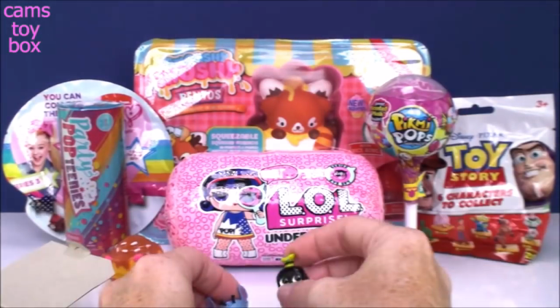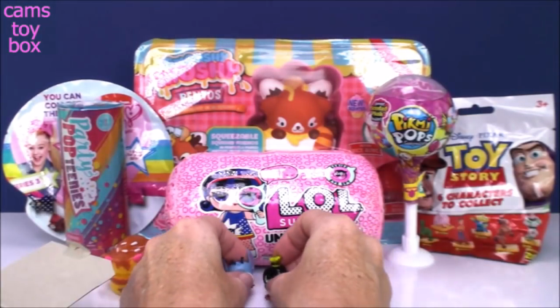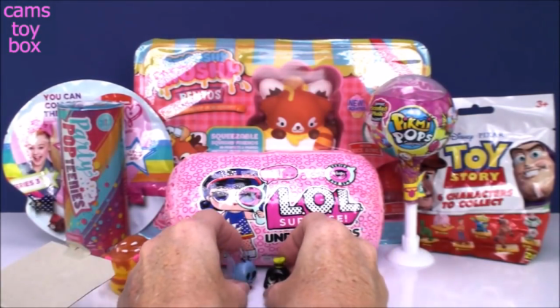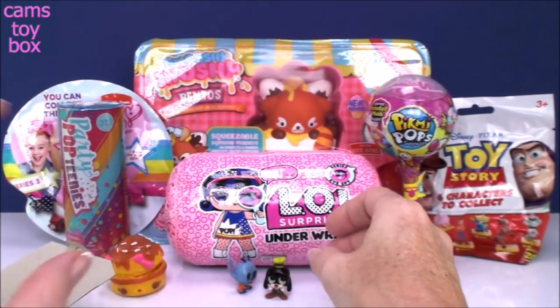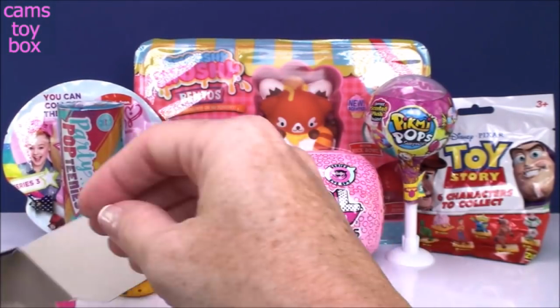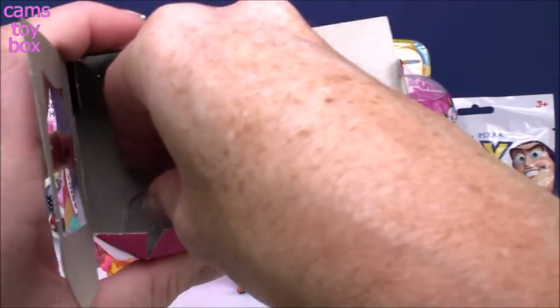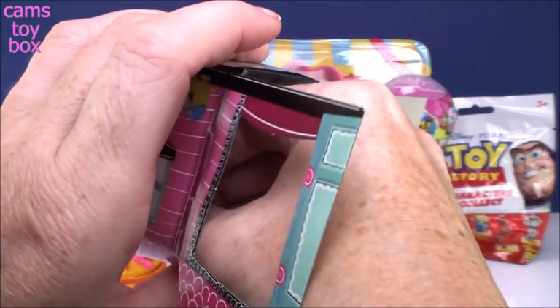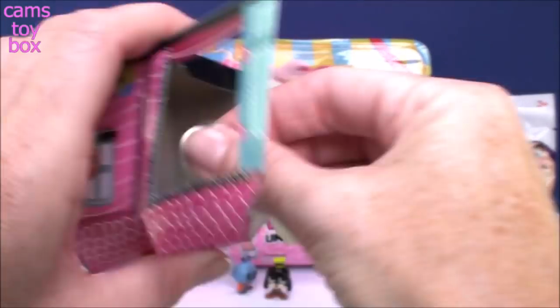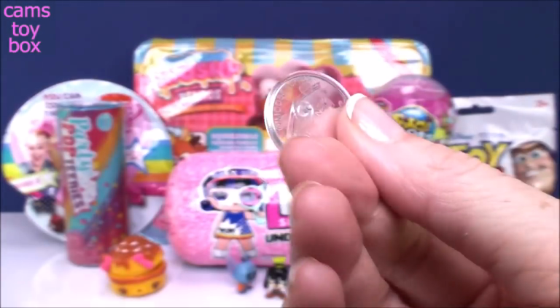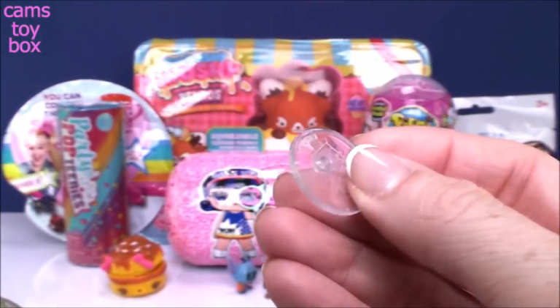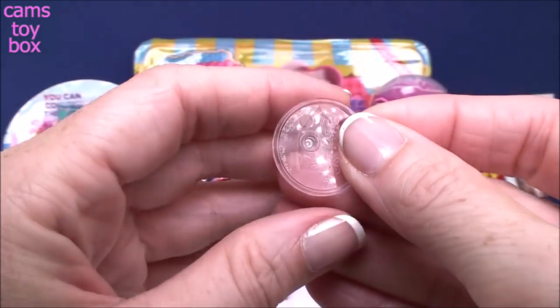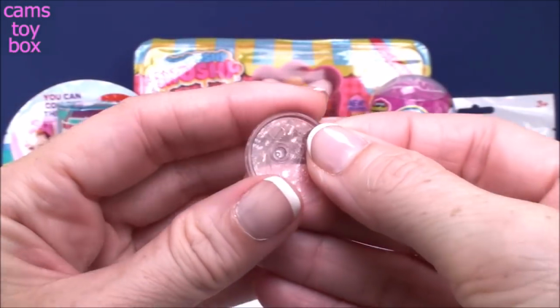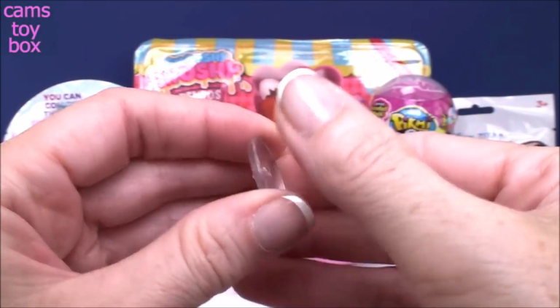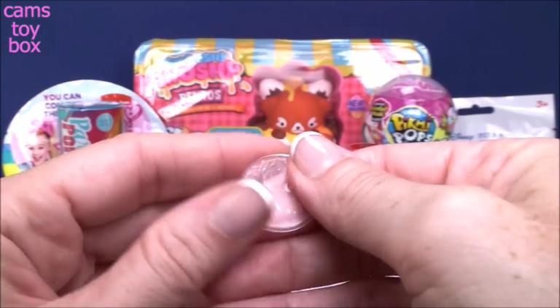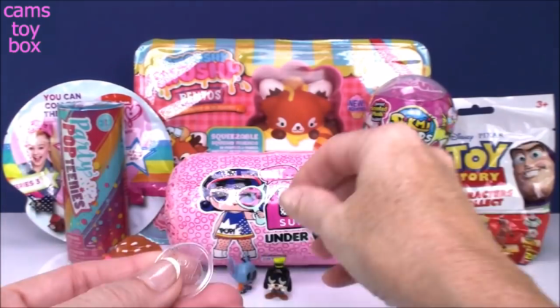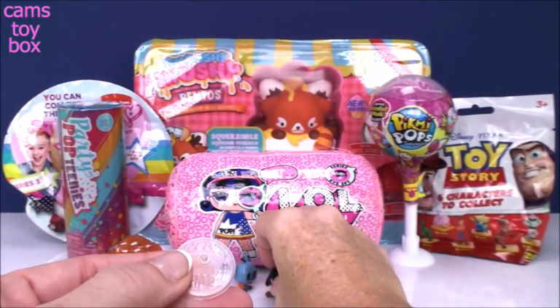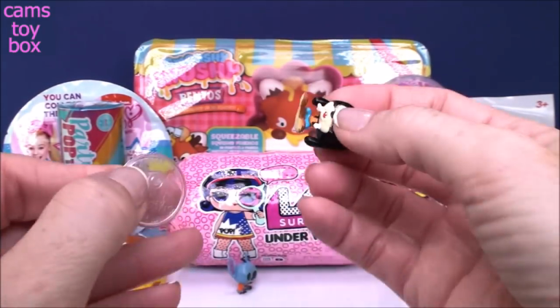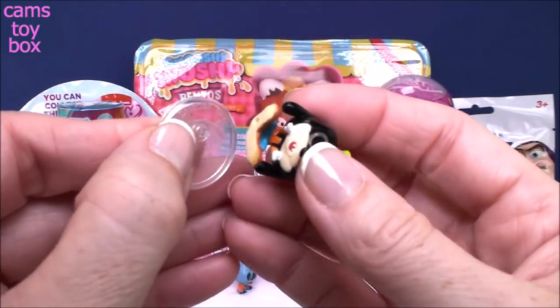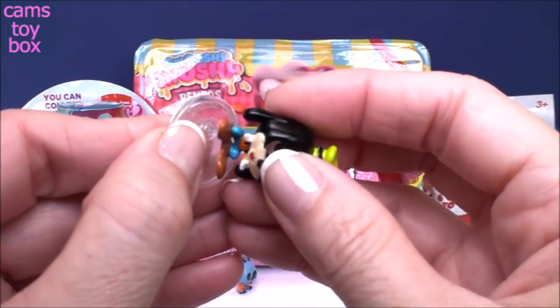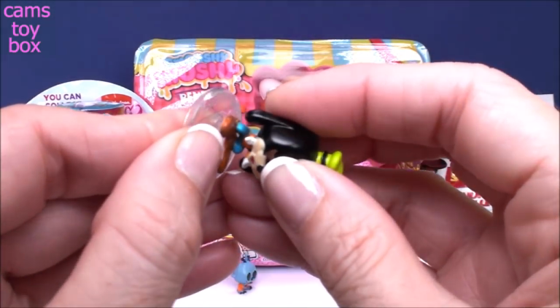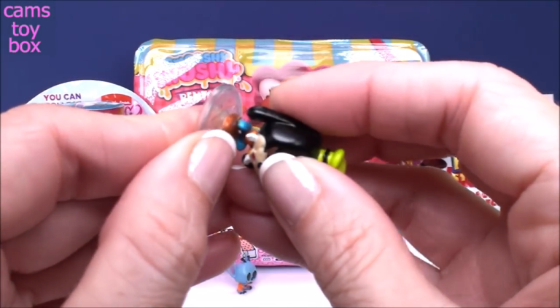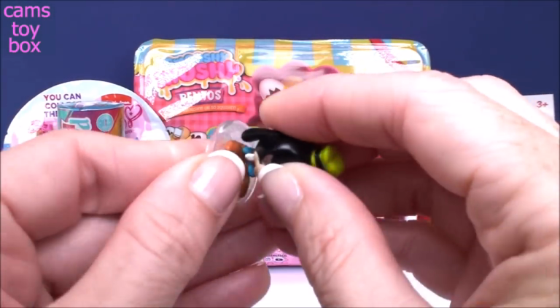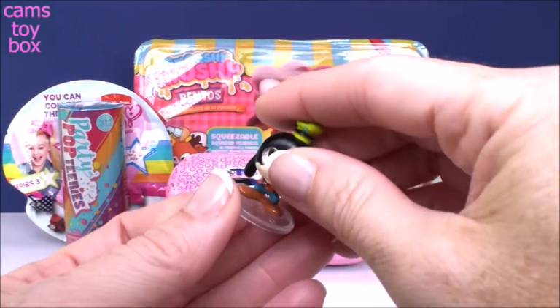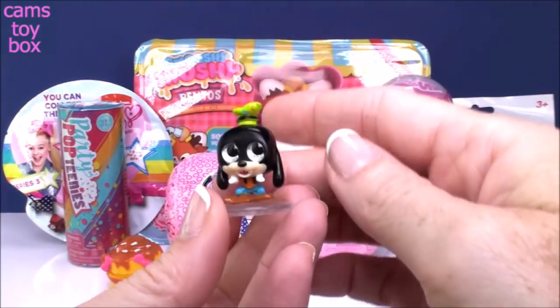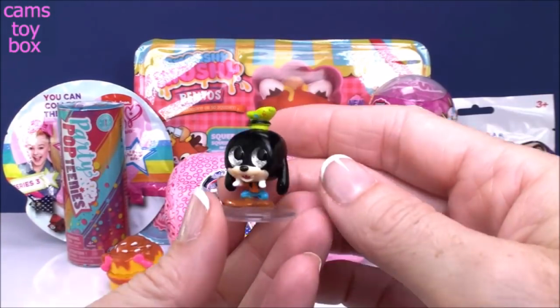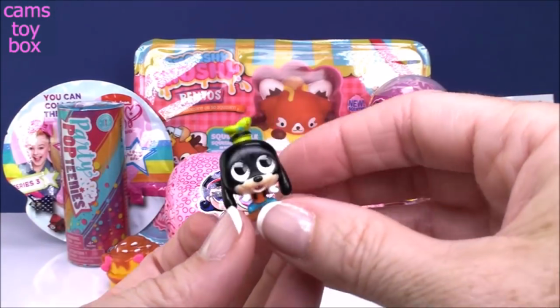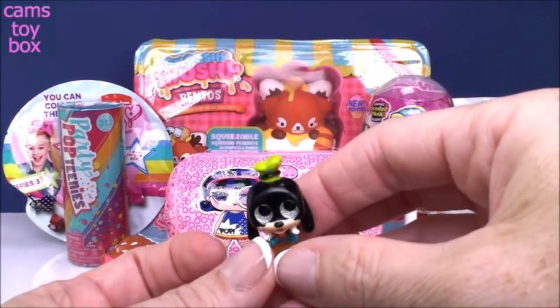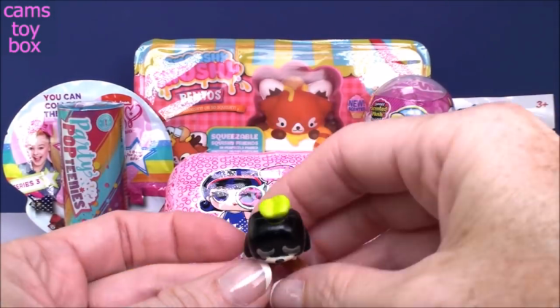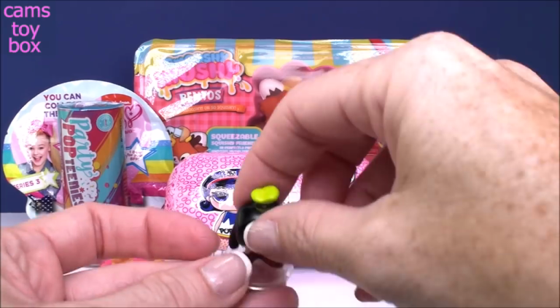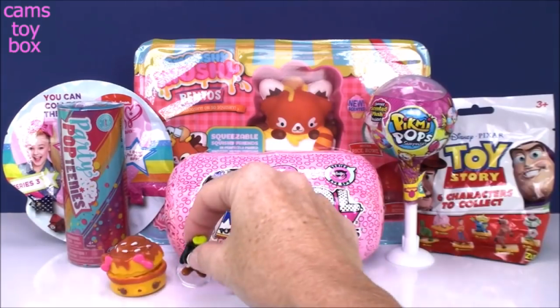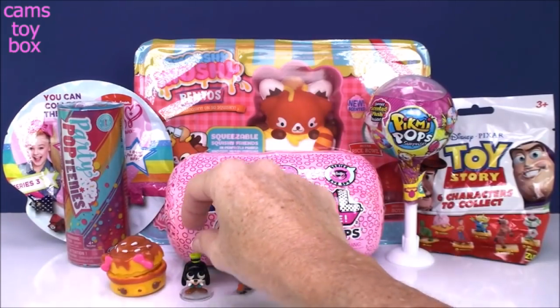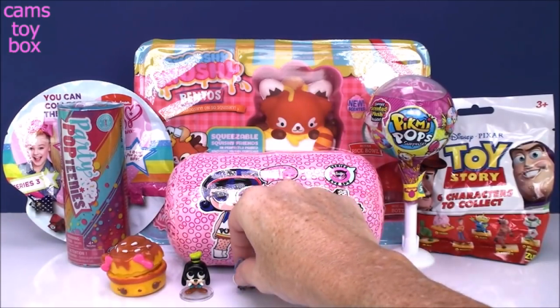Inside the box there's also a little display stand — they give you one where you can display at least one of your characters. Just pop it on there. How cute are these? I love love love these little Doorables.